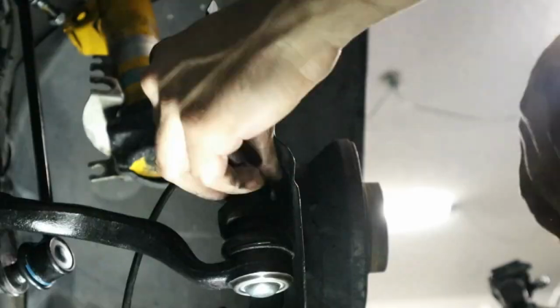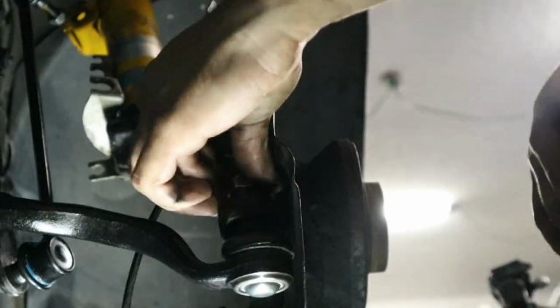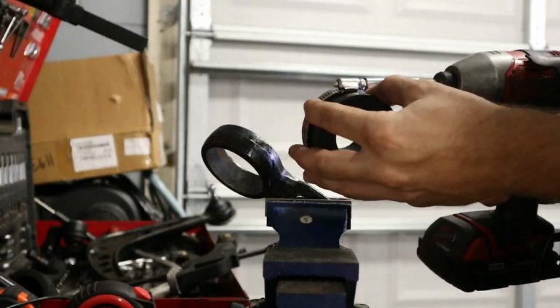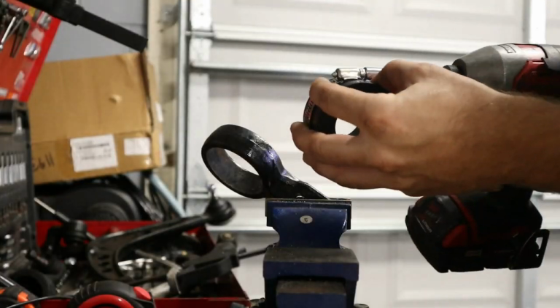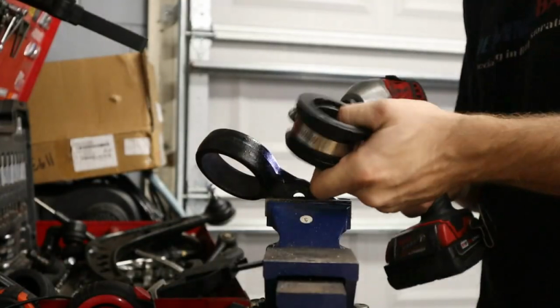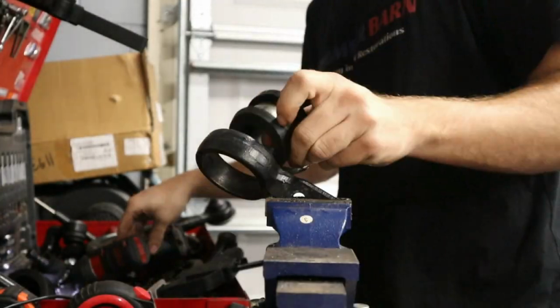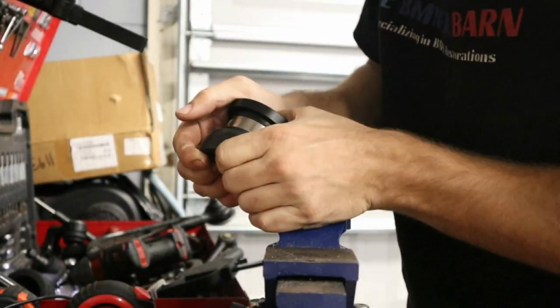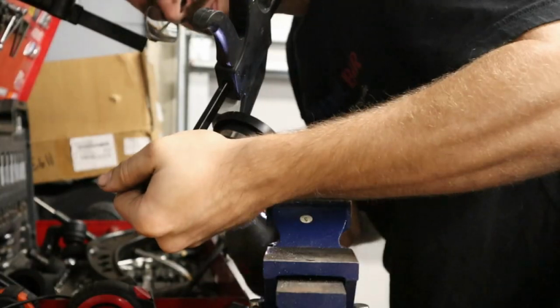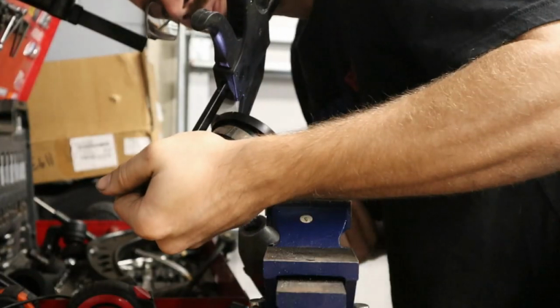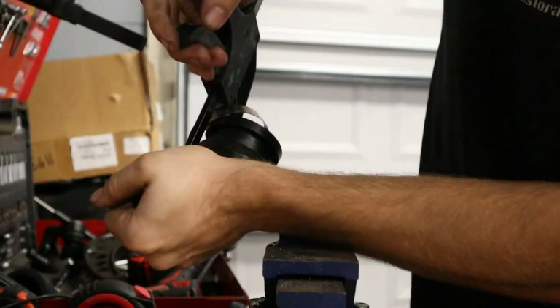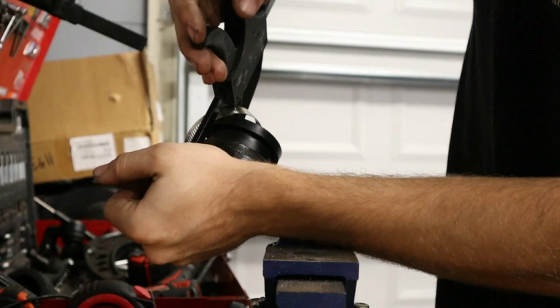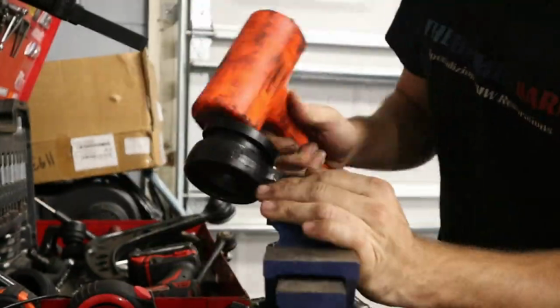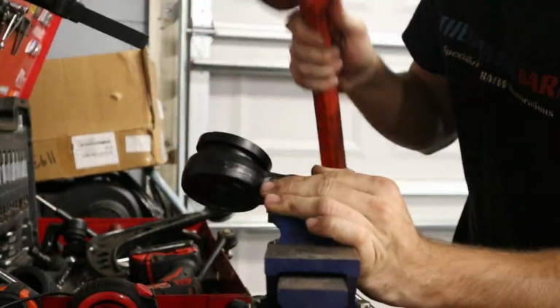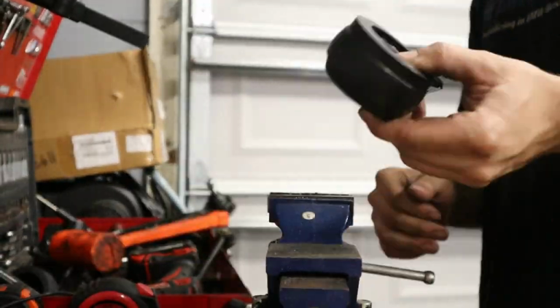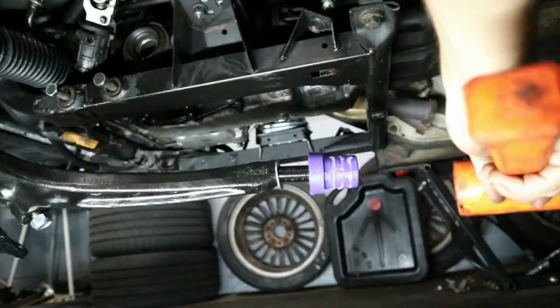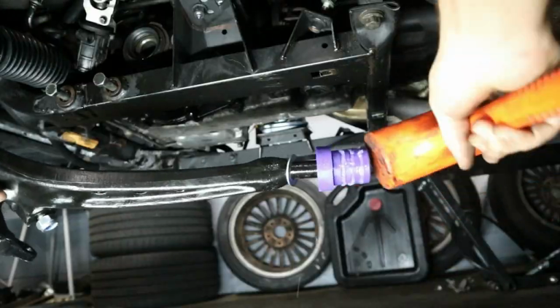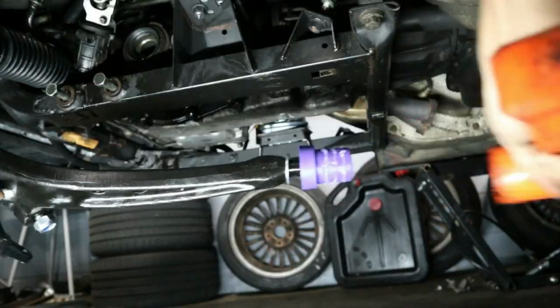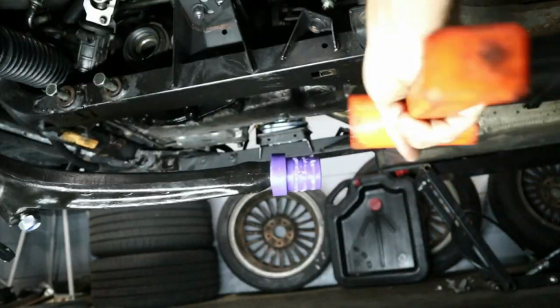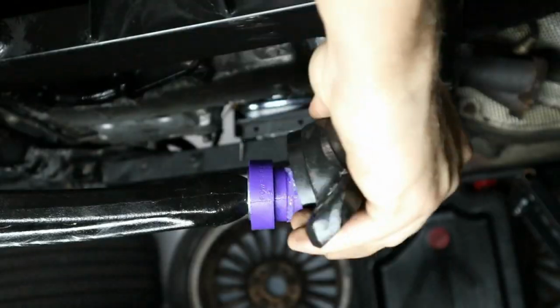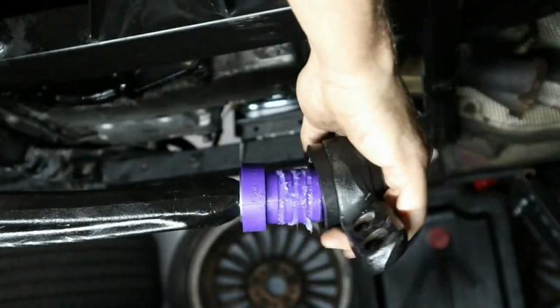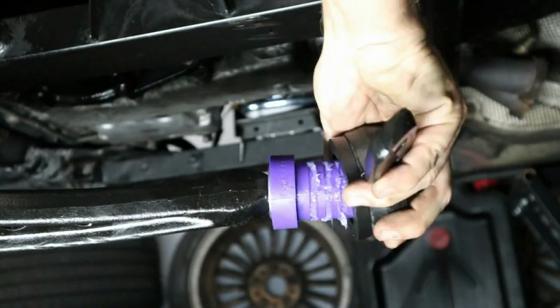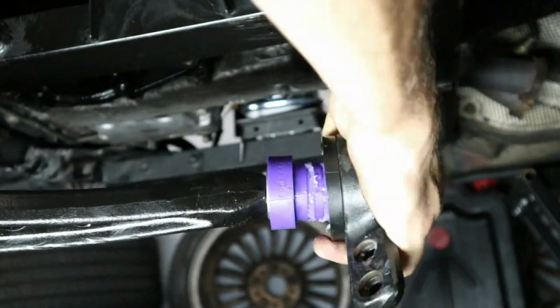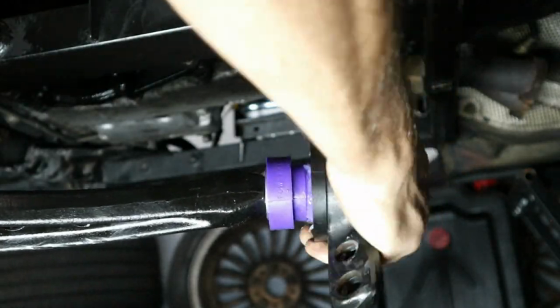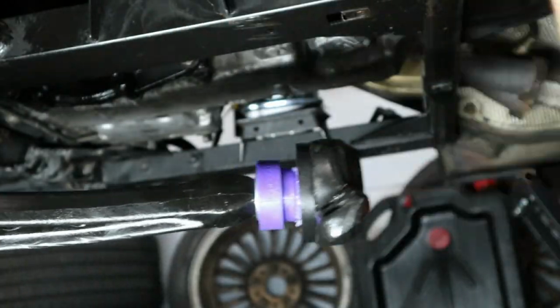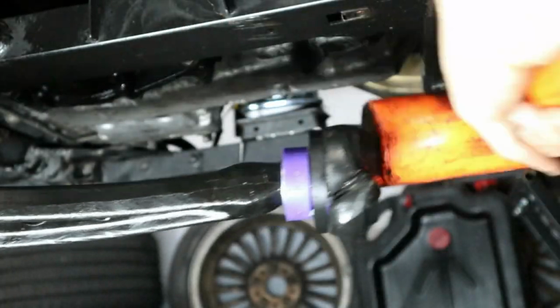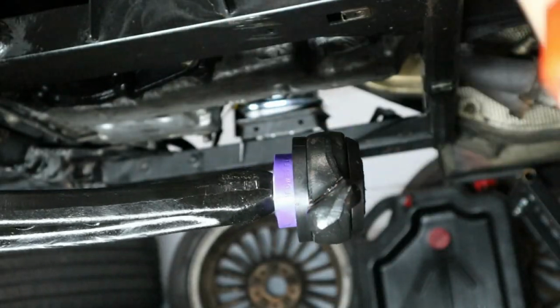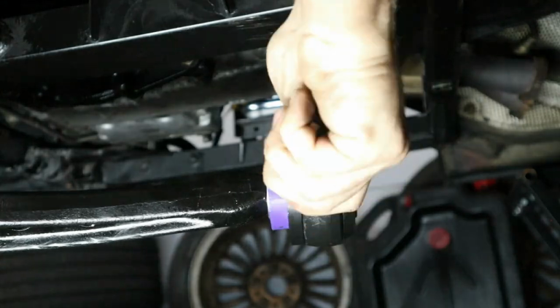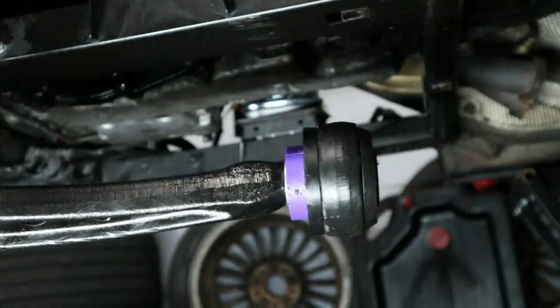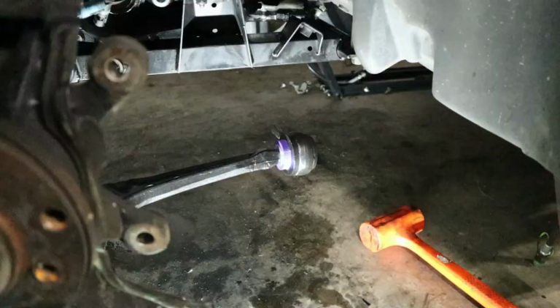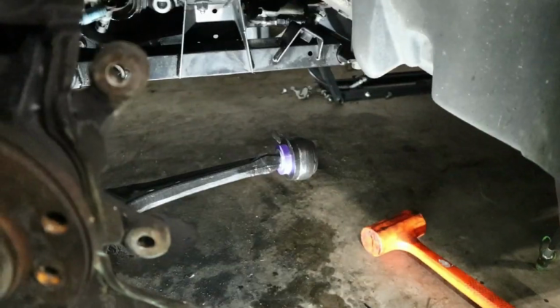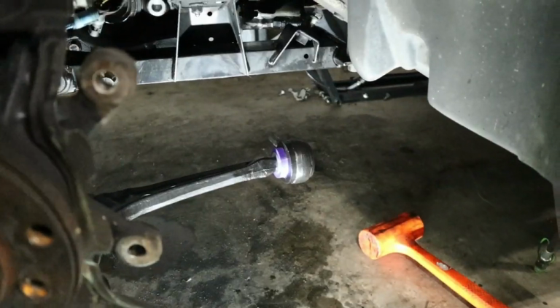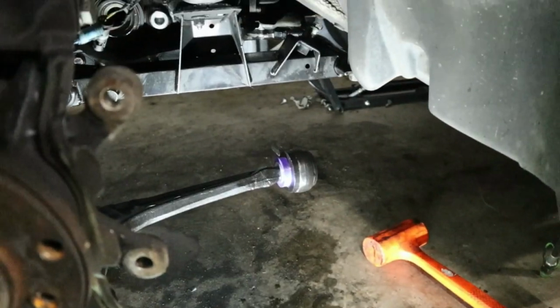Along with the new control arms, we decided to do PowerFlex front control arm bushings, because it gives you that little extra added precision and steering feel which you don't get from the factory rubber bushings.